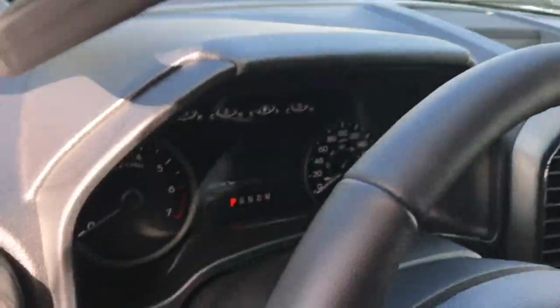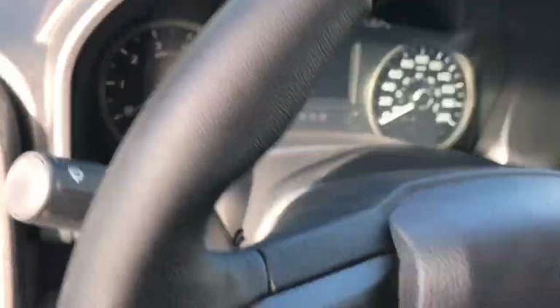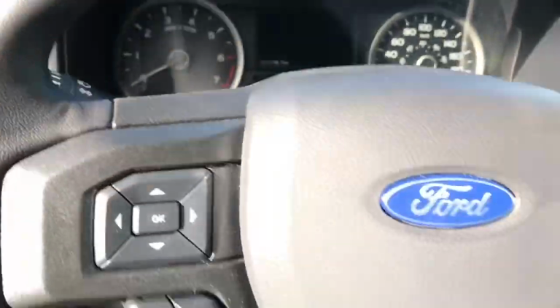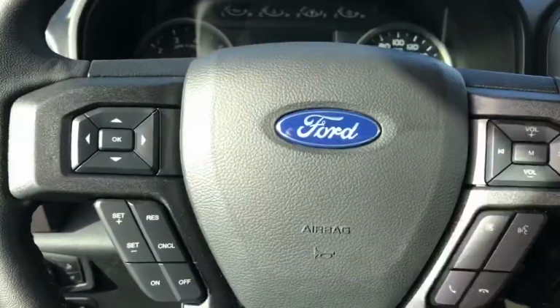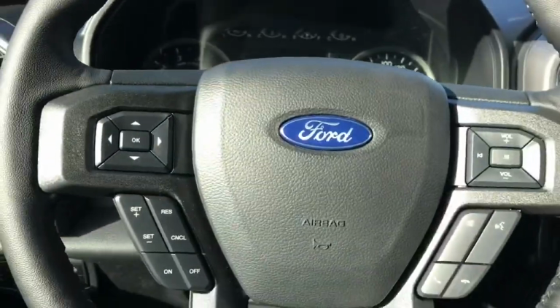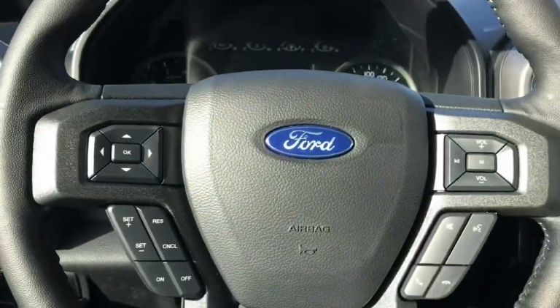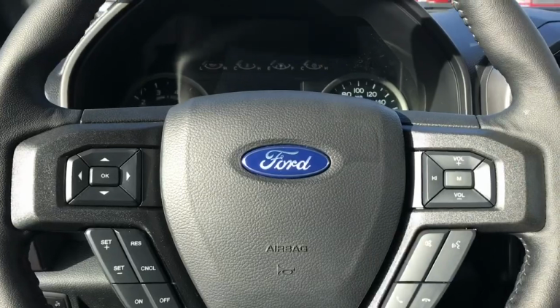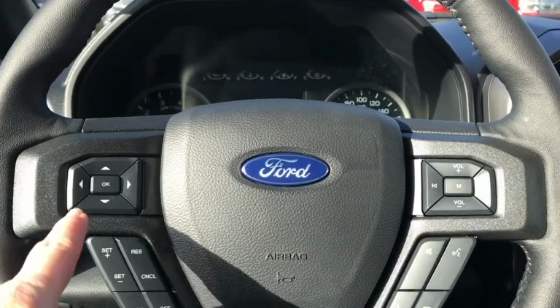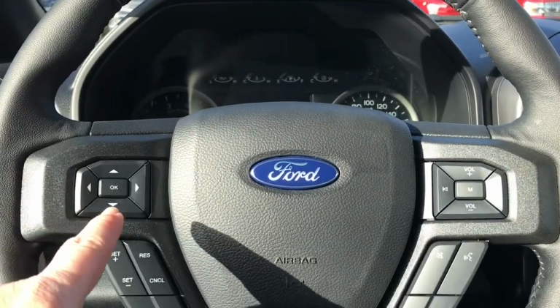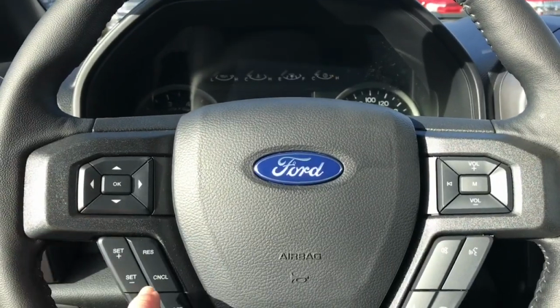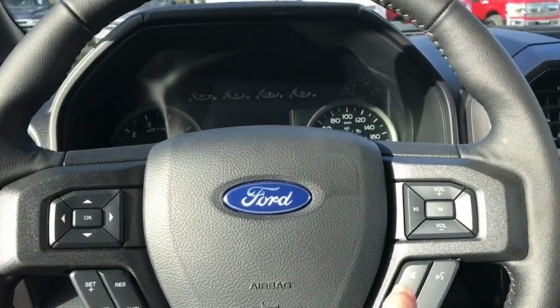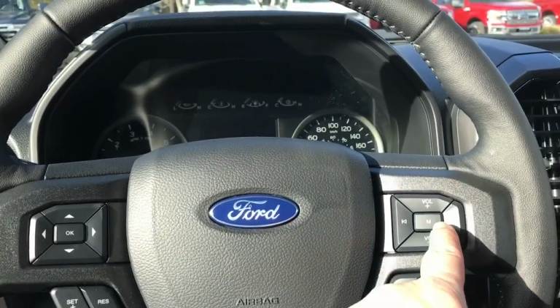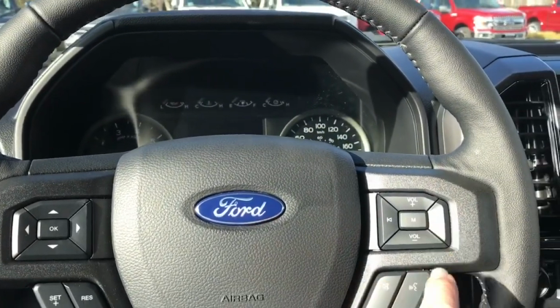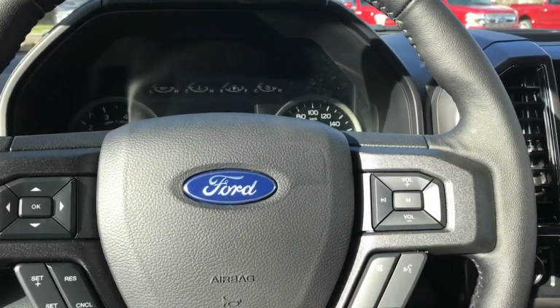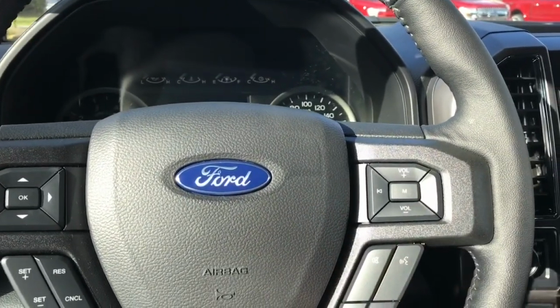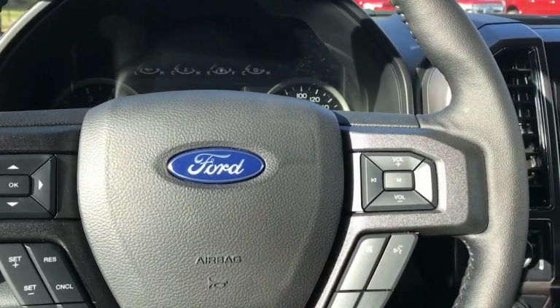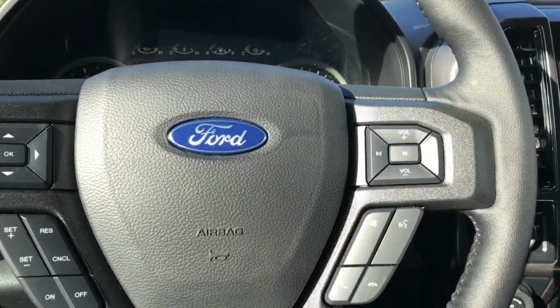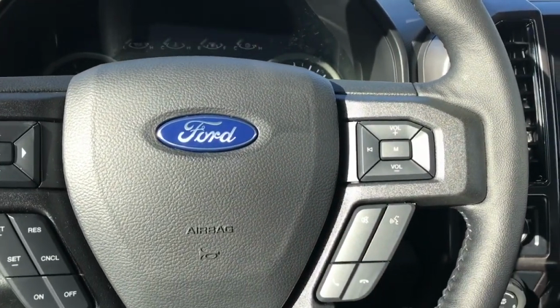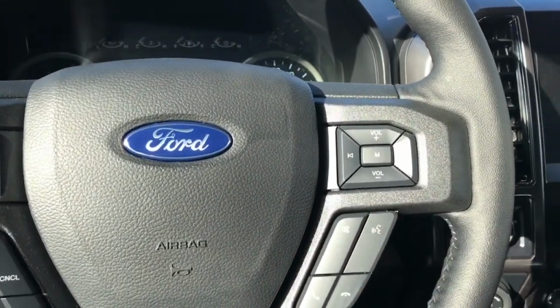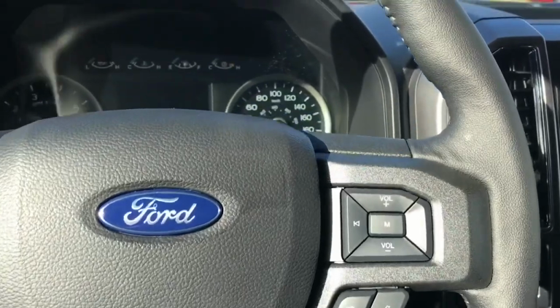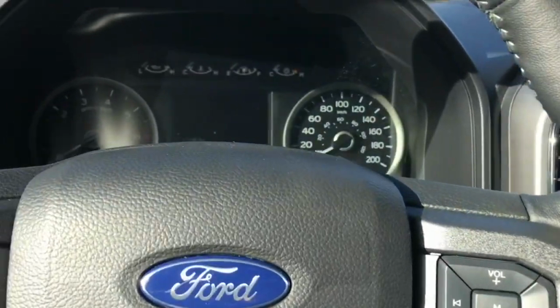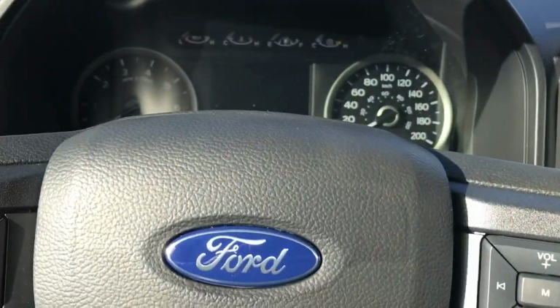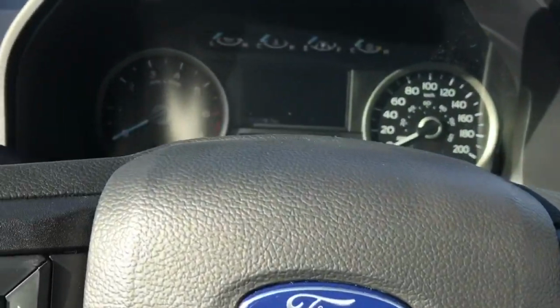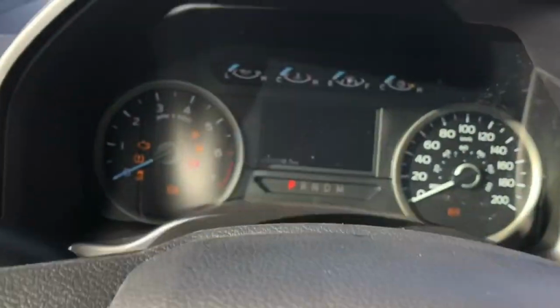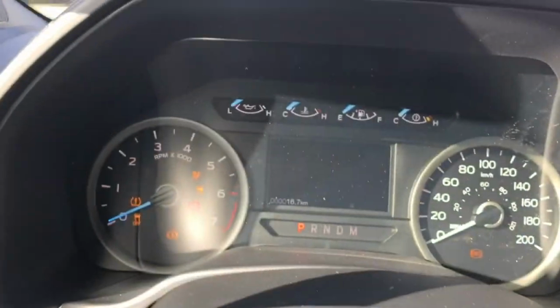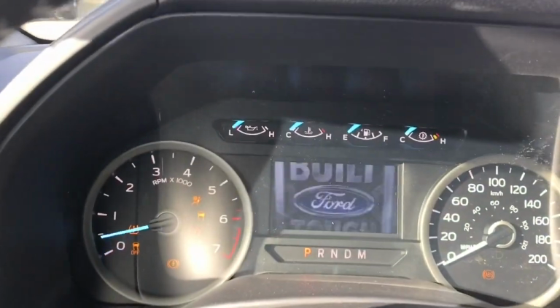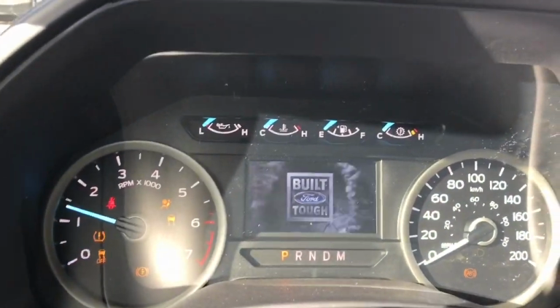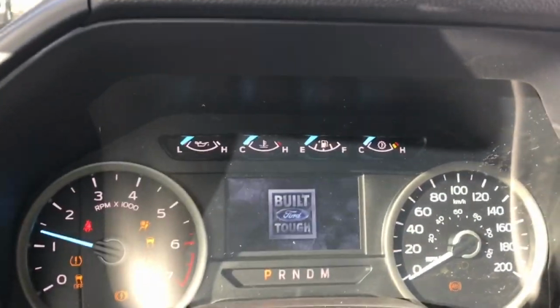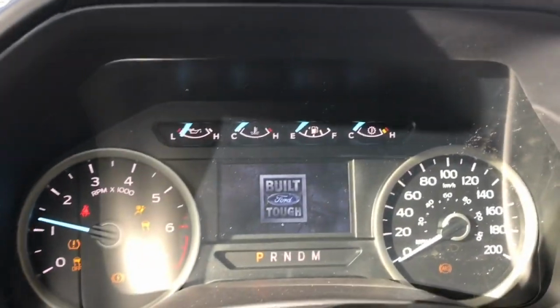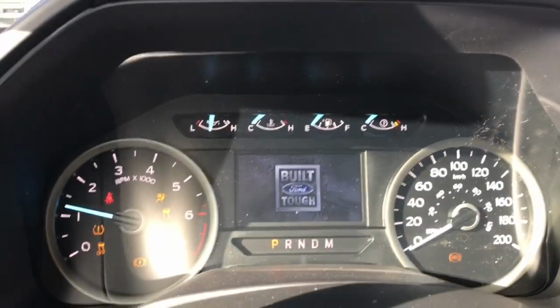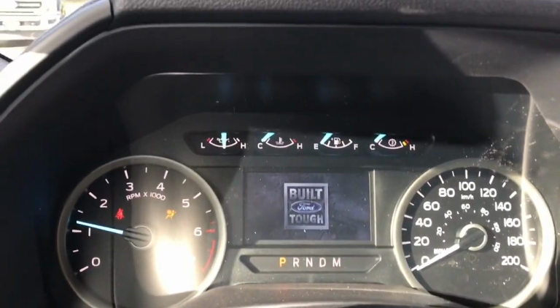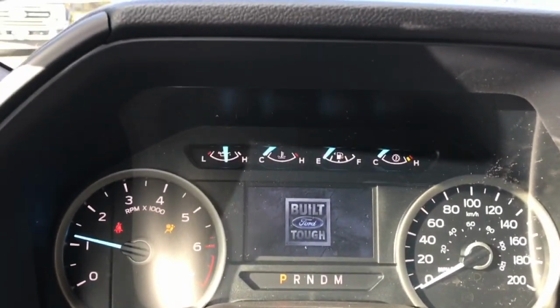The steering wheel can tilt and telescope. On the face of it are your dash controls, cruise control, and media with volume and Sync voice-activated system. When we start up the vehicle you're going to see important messages and your odometer reading, and you also have a menu that we can toggle through.